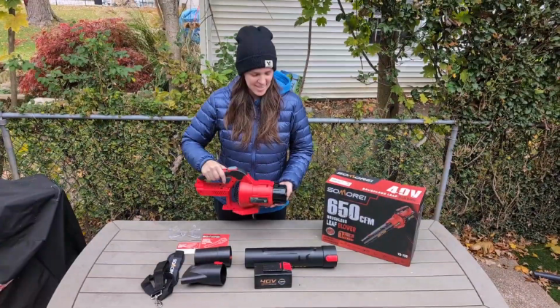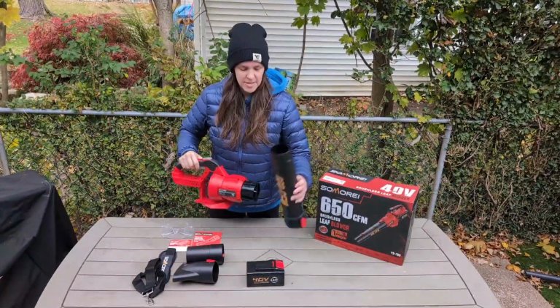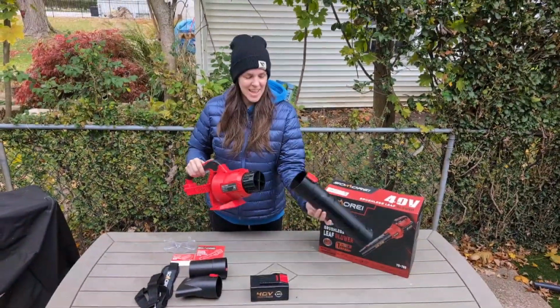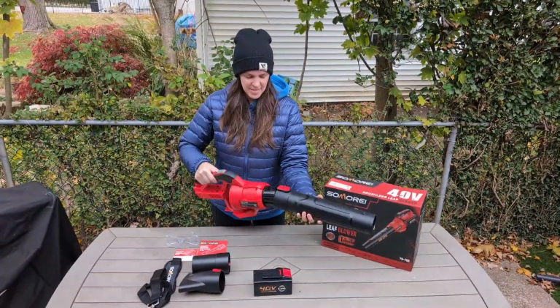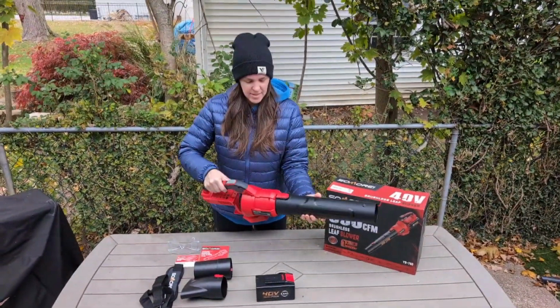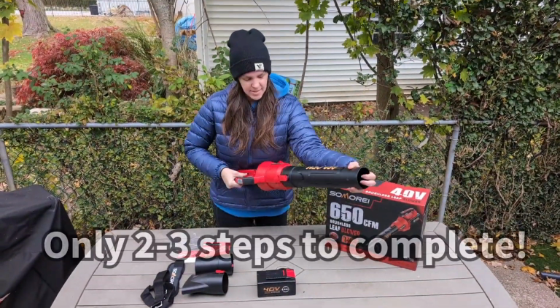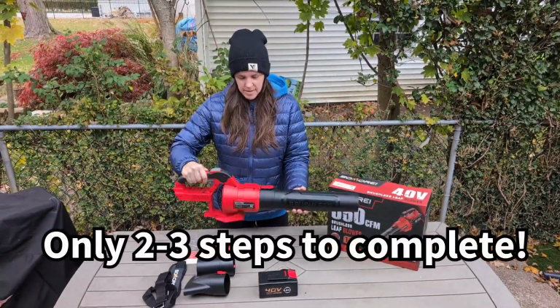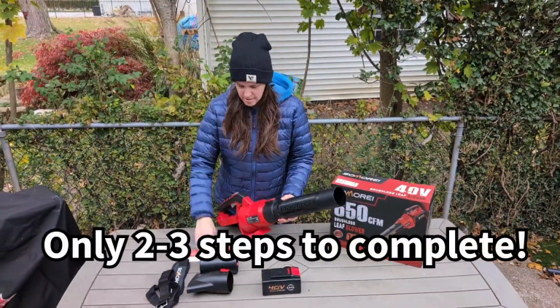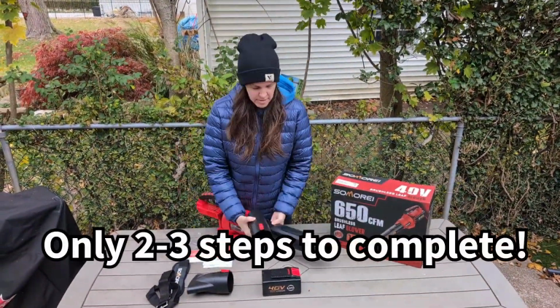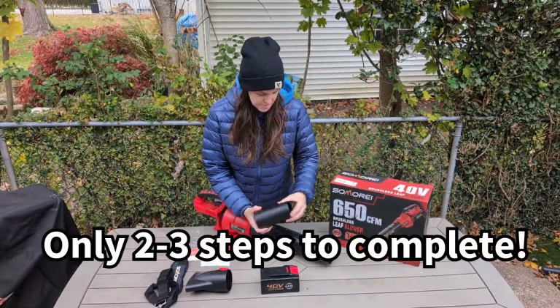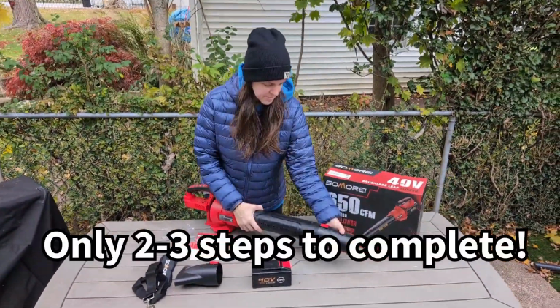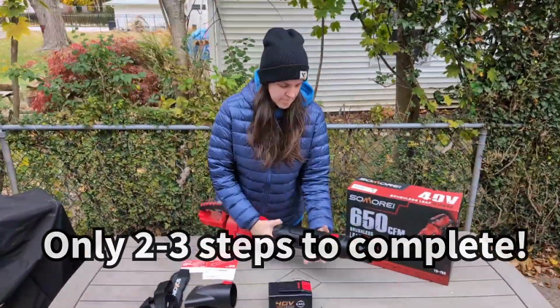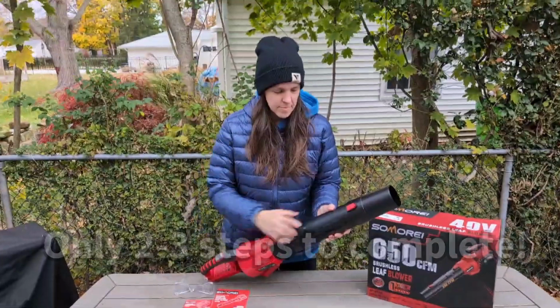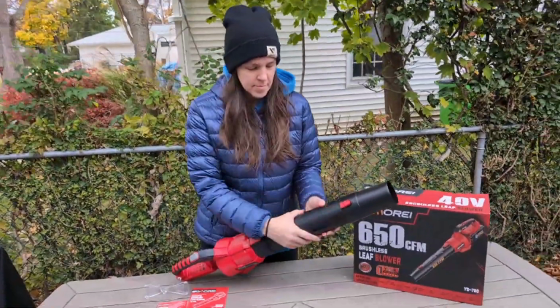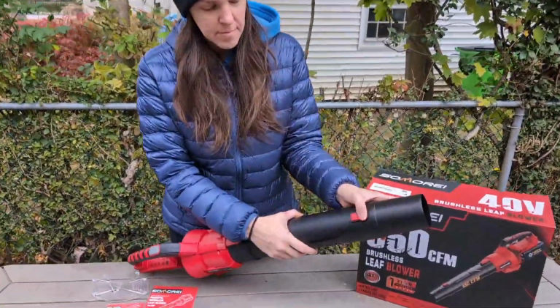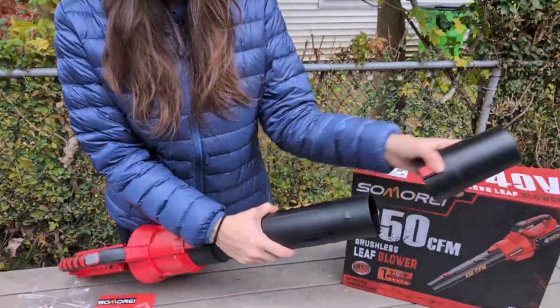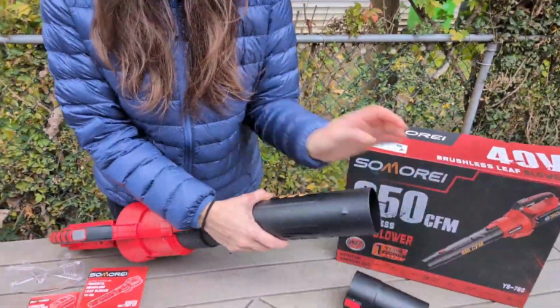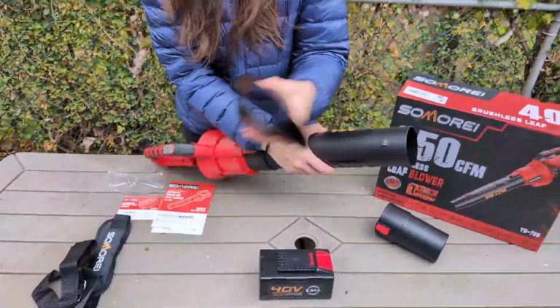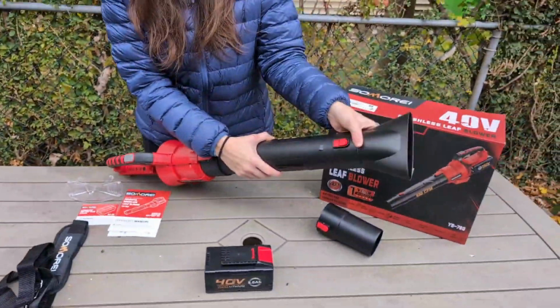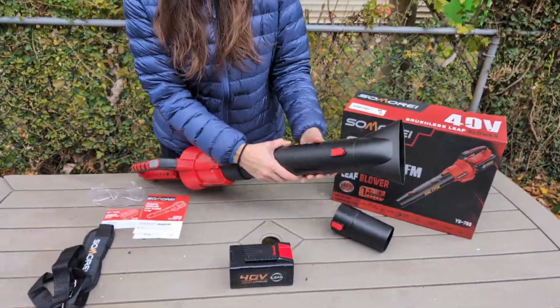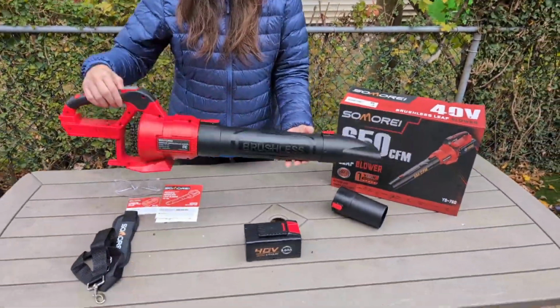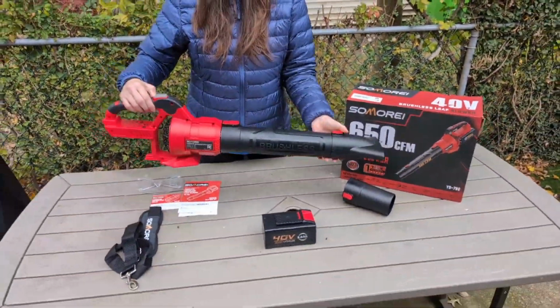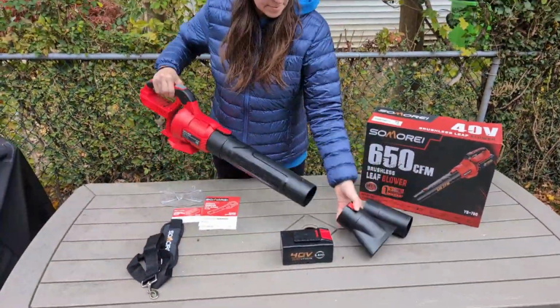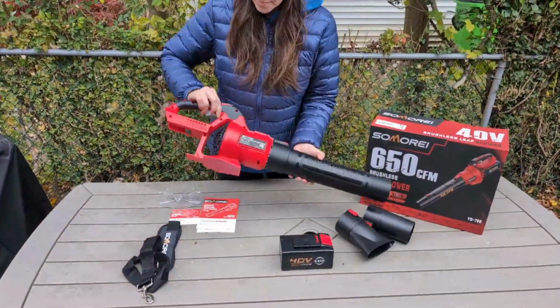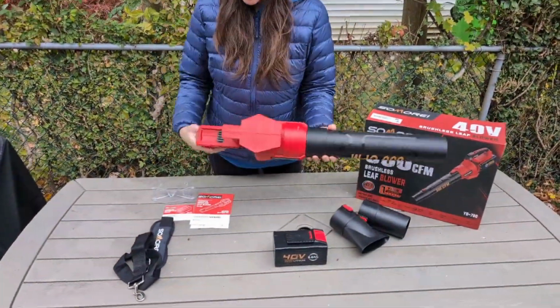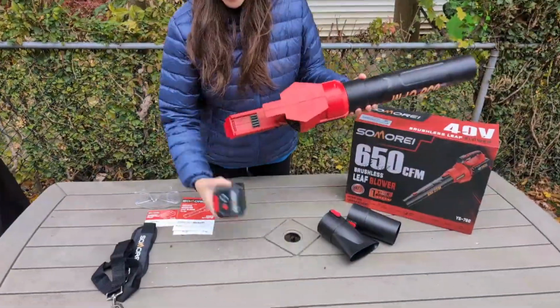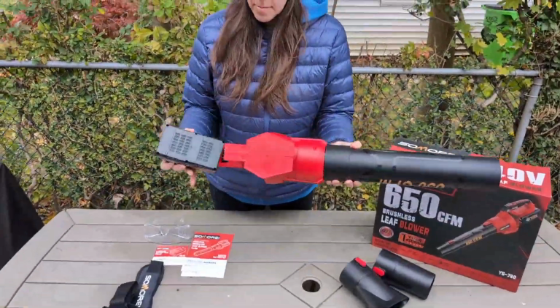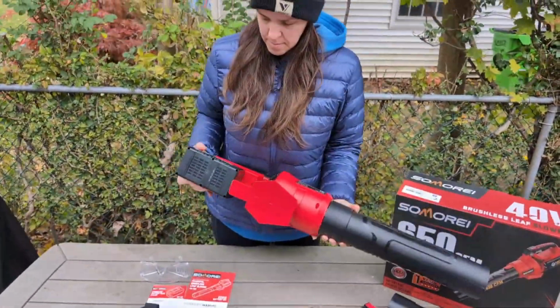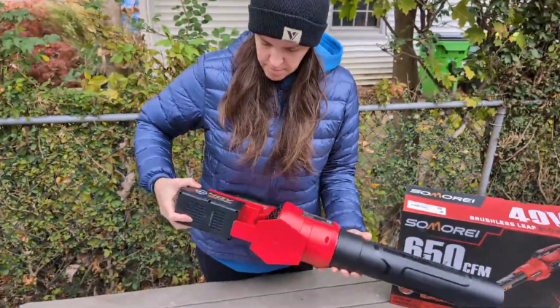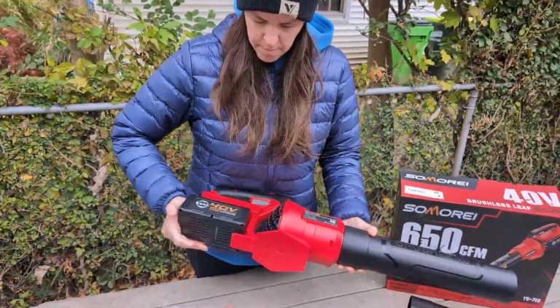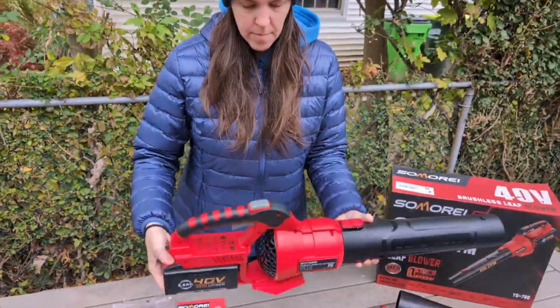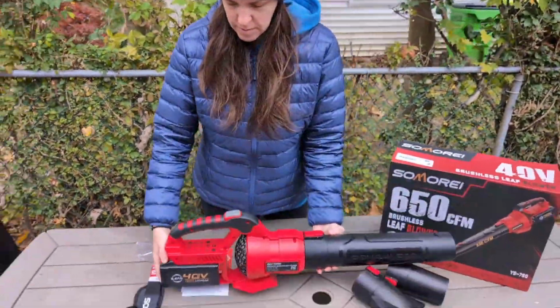Here is the brushless 40 volt leaf blower. The assembly is quick and easy — the tube snaps into place, and you can interchange that front tube depending on the job you're going for. The battery itself also slides into place quick and easy.